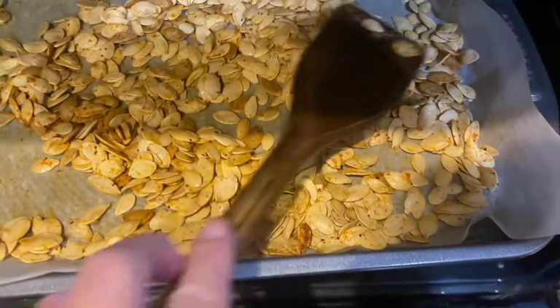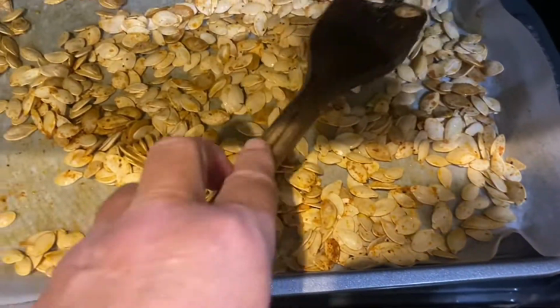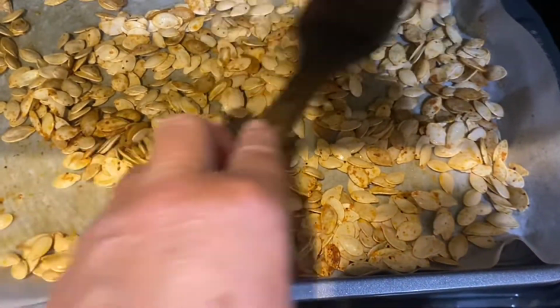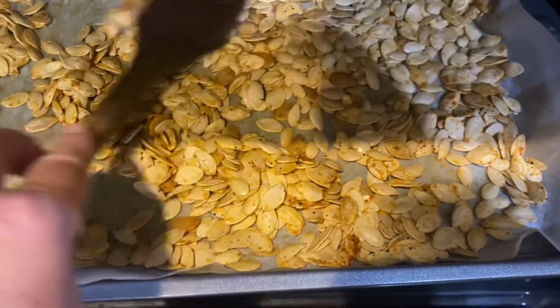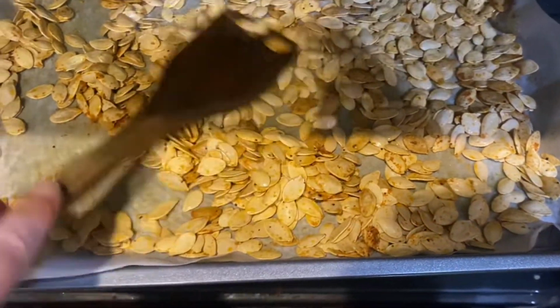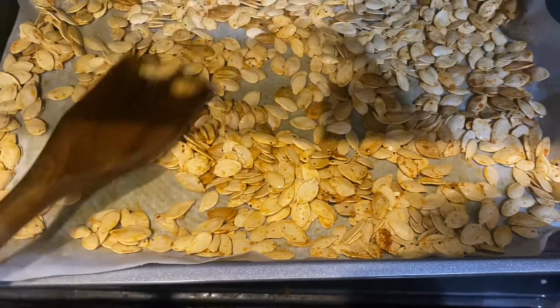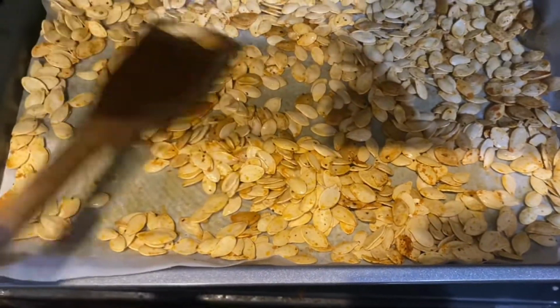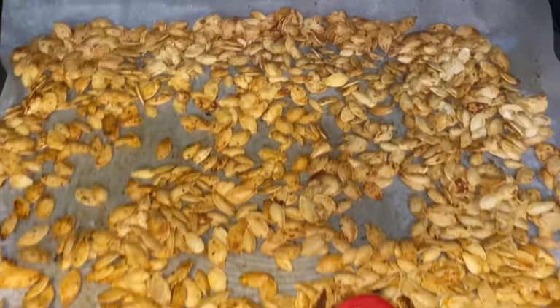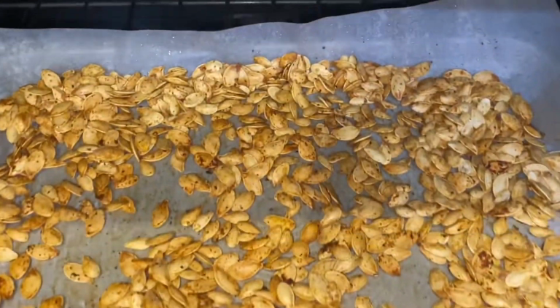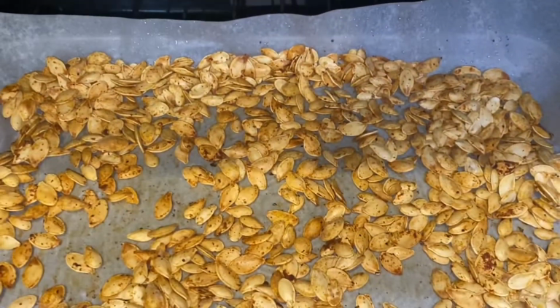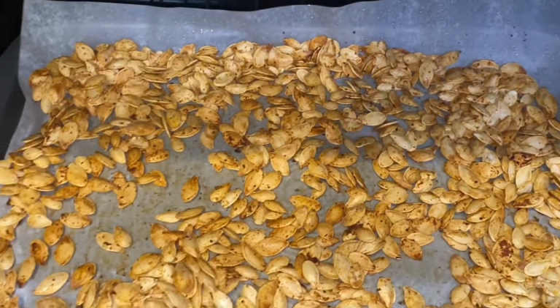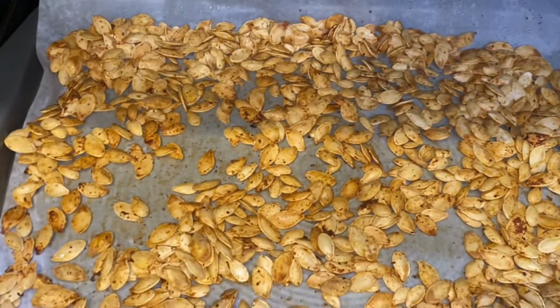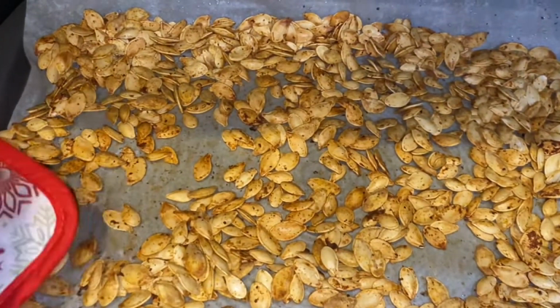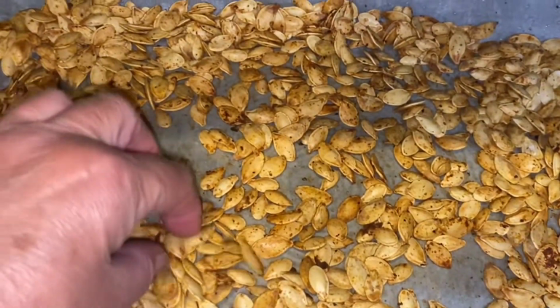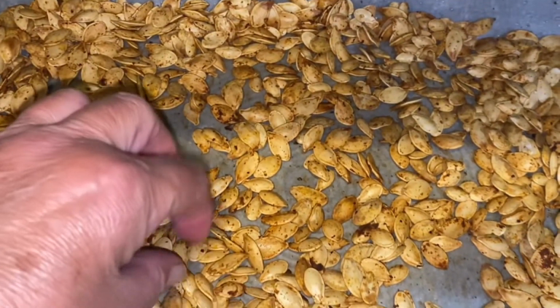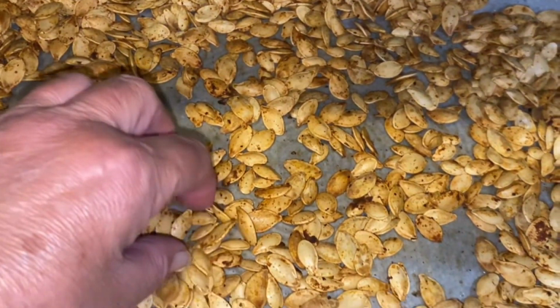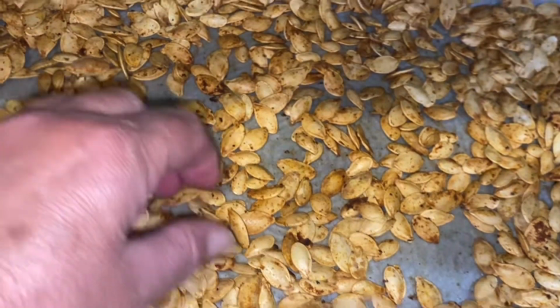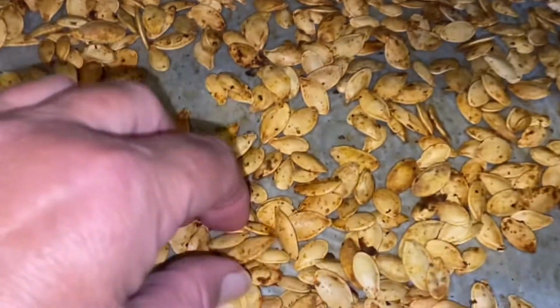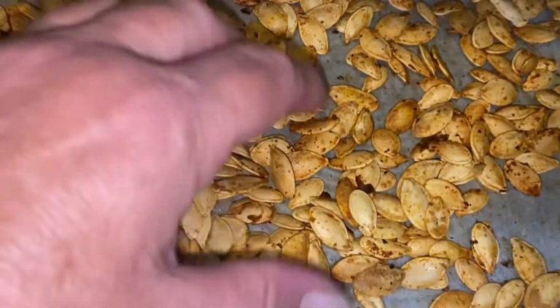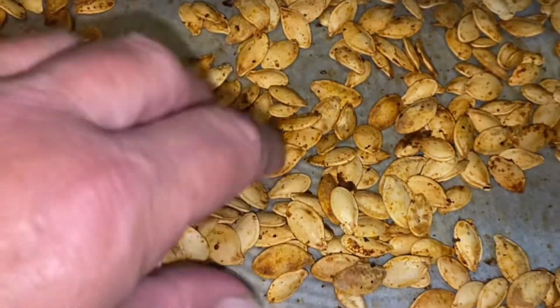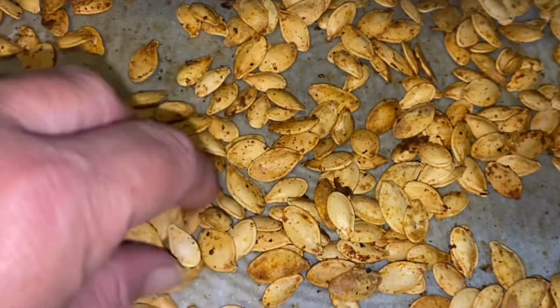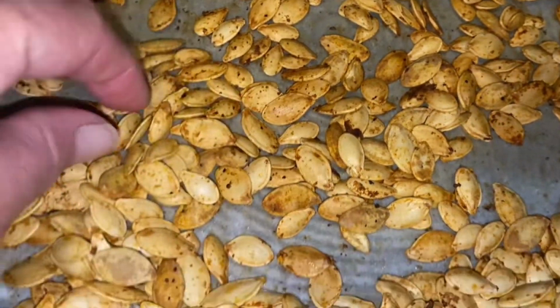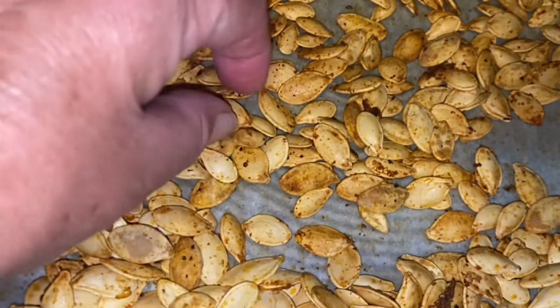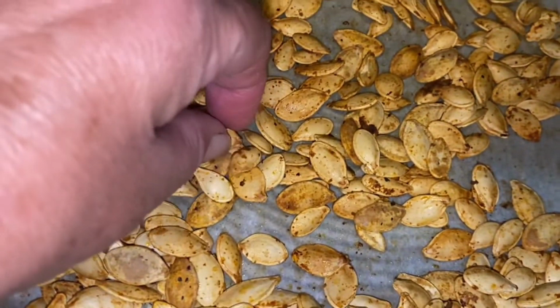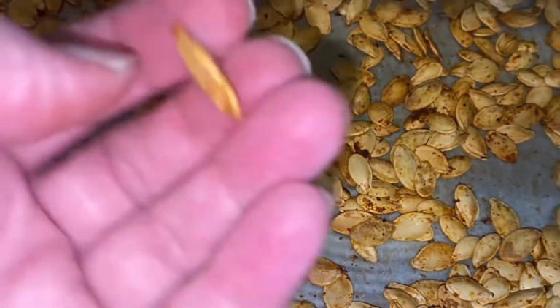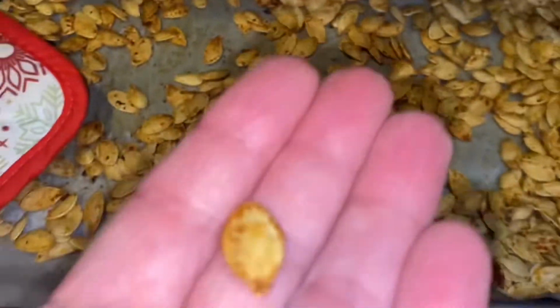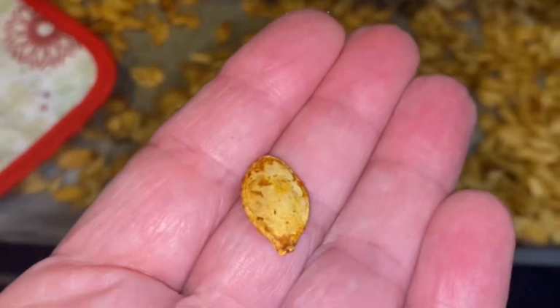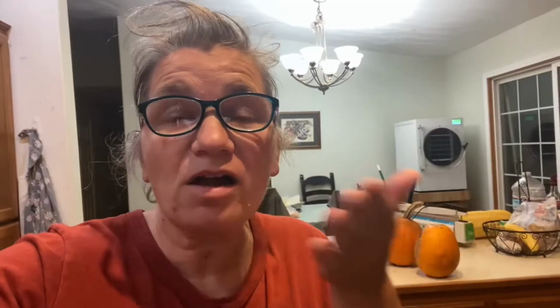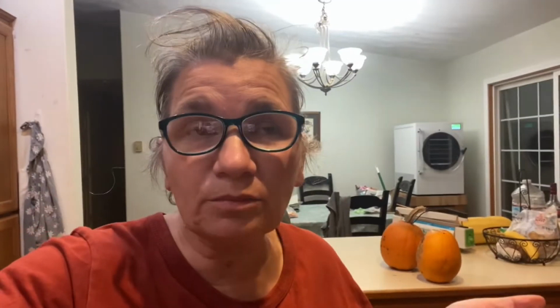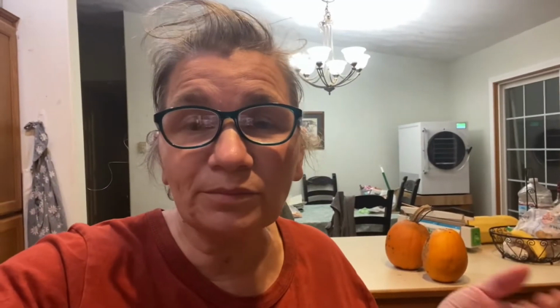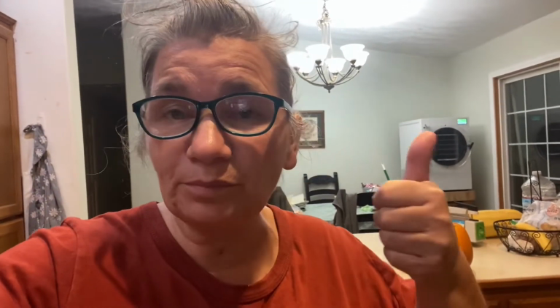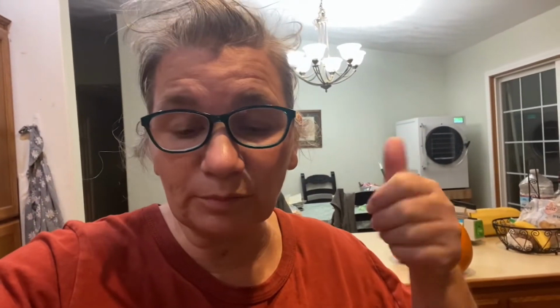I've been roasting for about 10 minutes. I think these are done — I'm going to taste one and see. They're crispy sounding. Perfect.